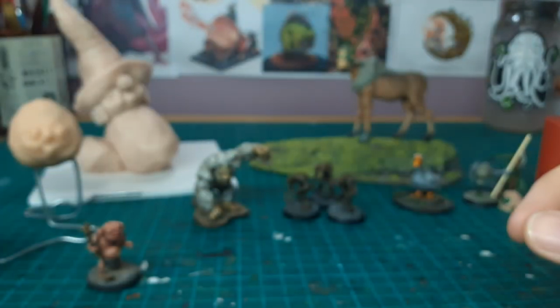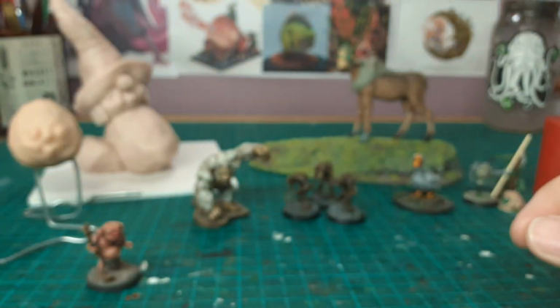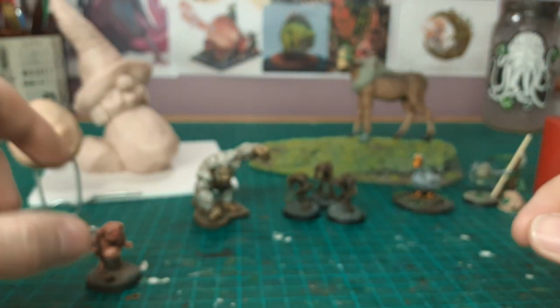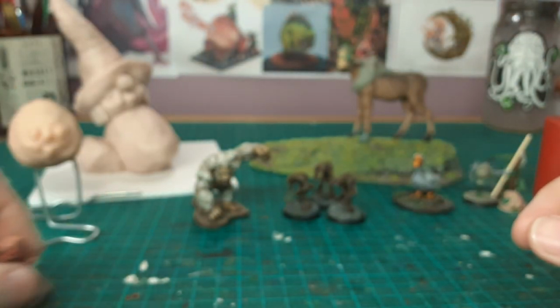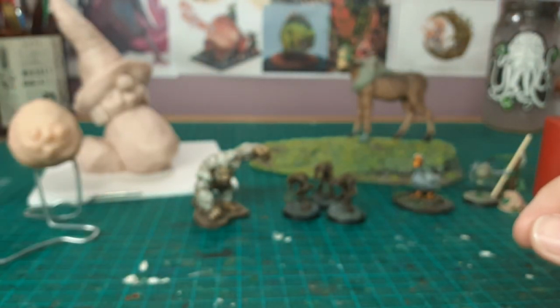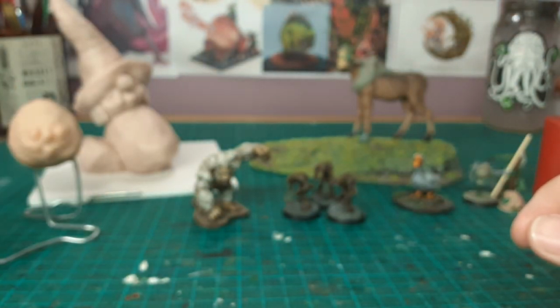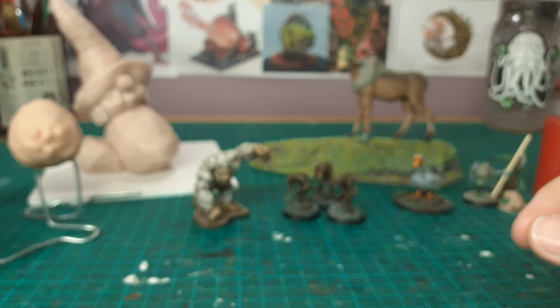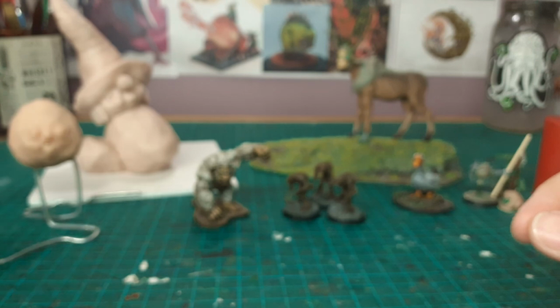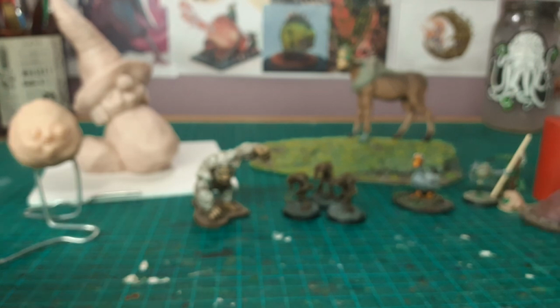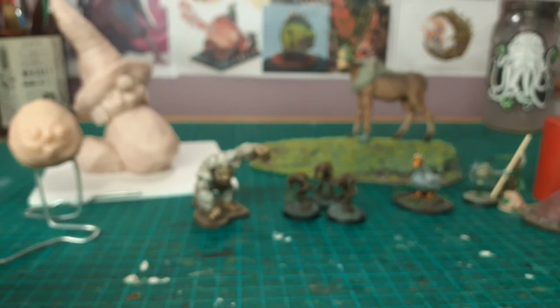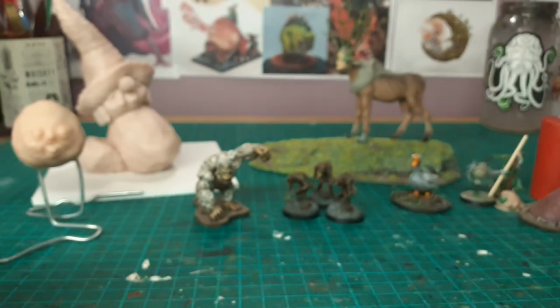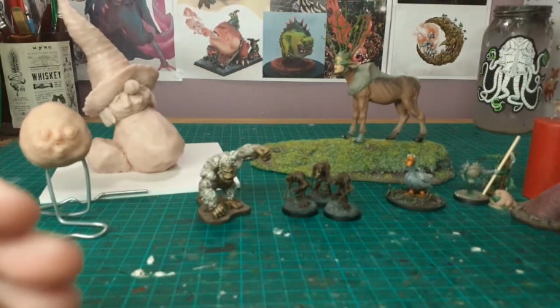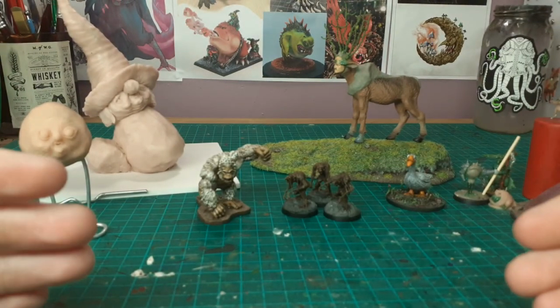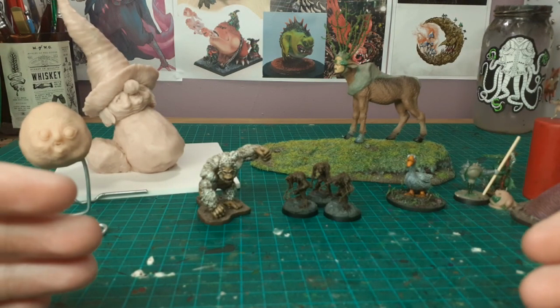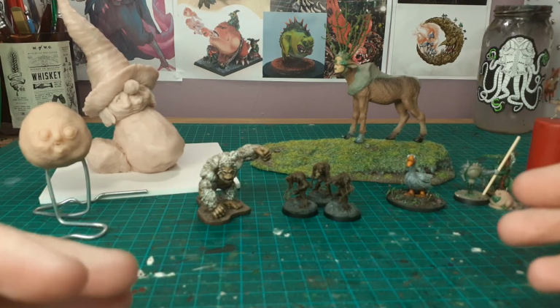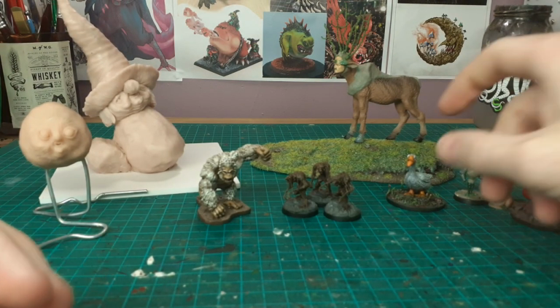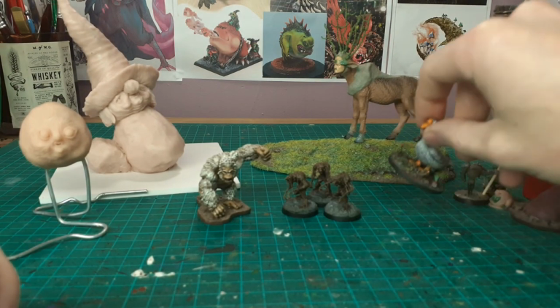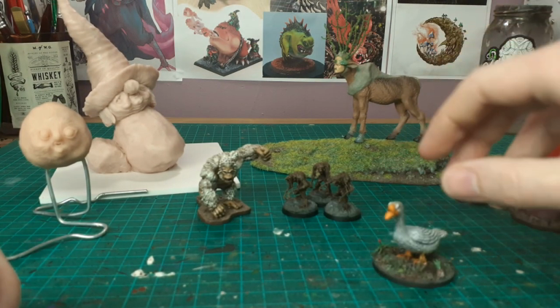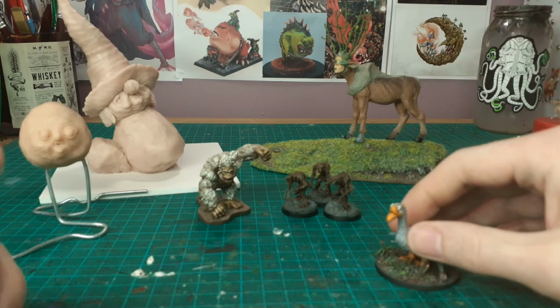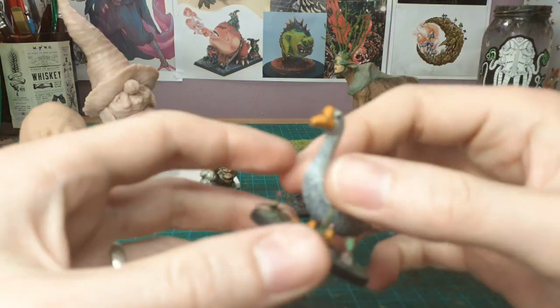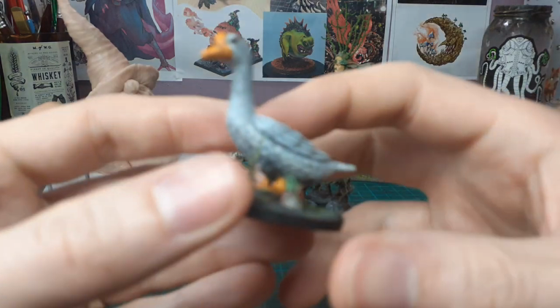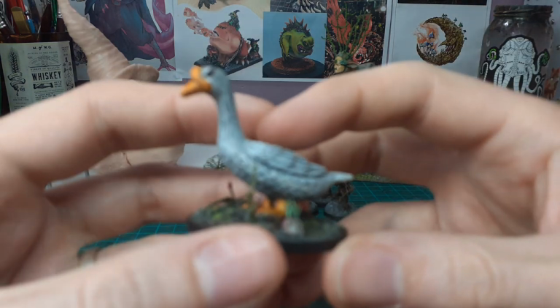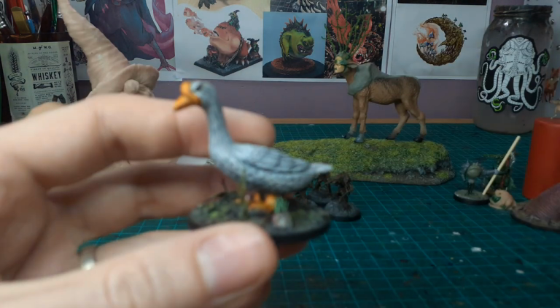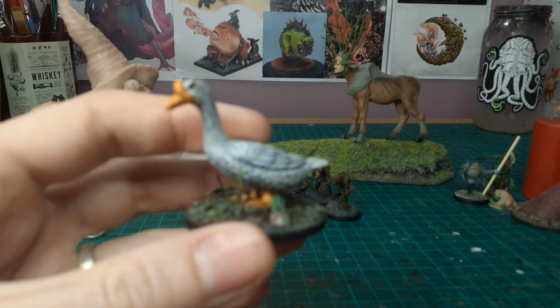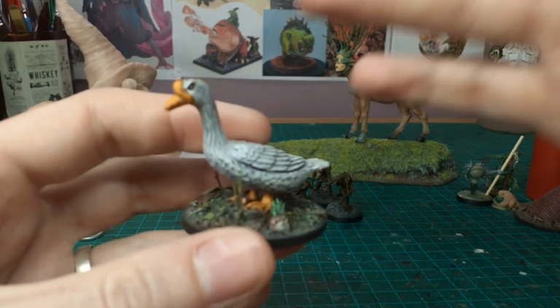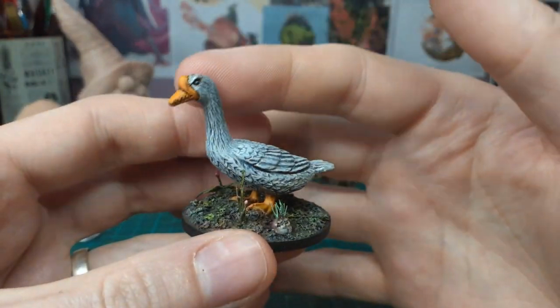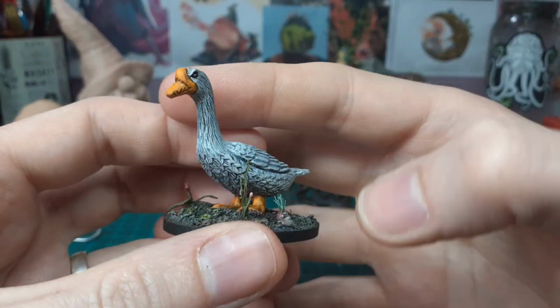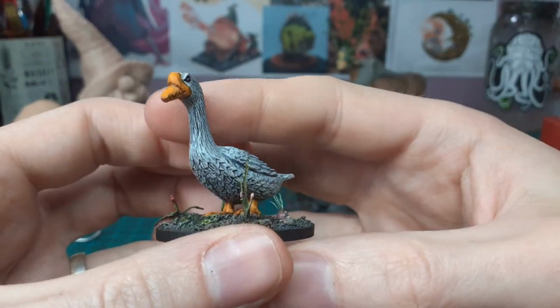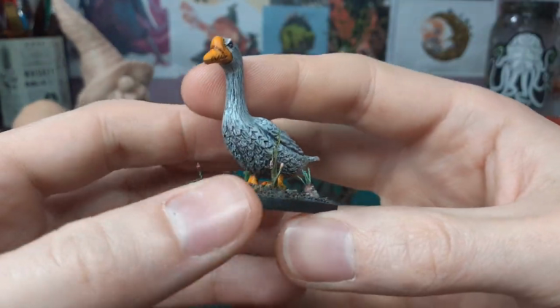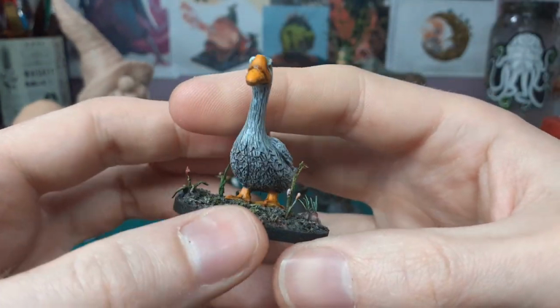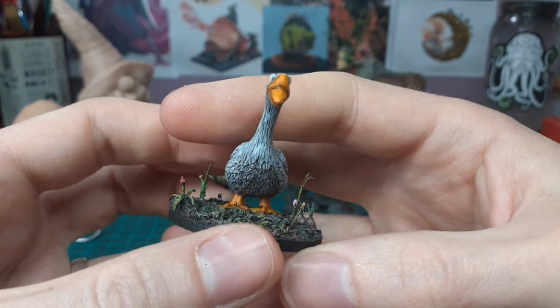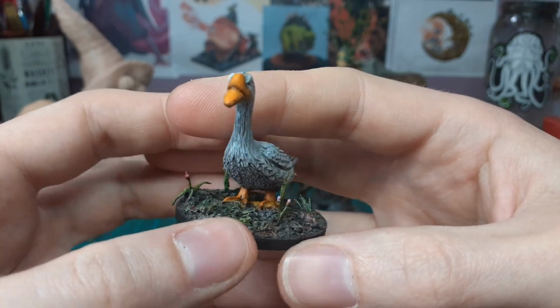The combination of using the polymer clay, the super sculpey, and then the green stuff on top for the details really worked out. I'll show you some of the other stuff I finished up recently and then some of the work in progress bits and bobs.